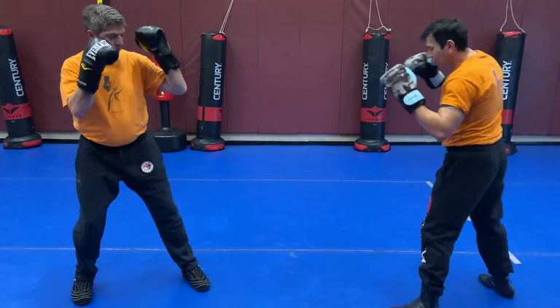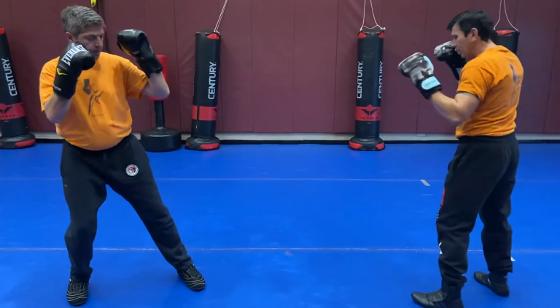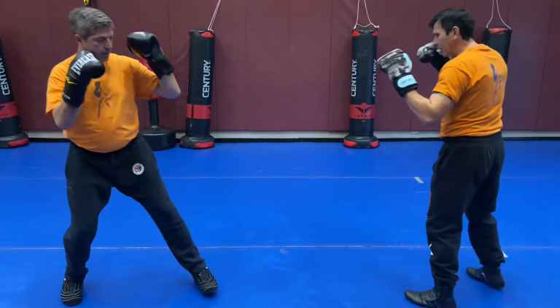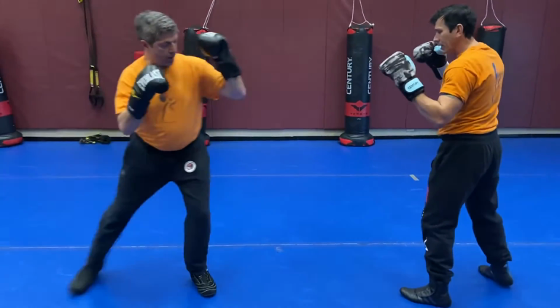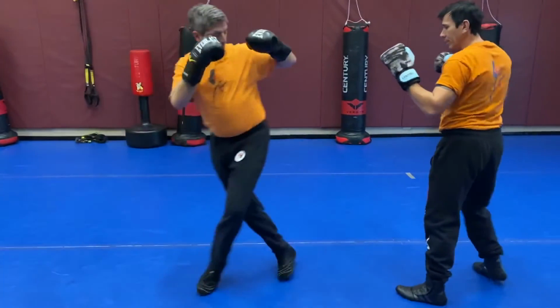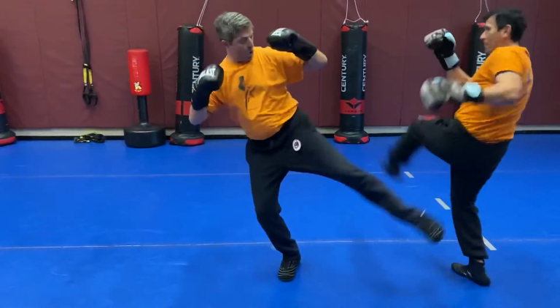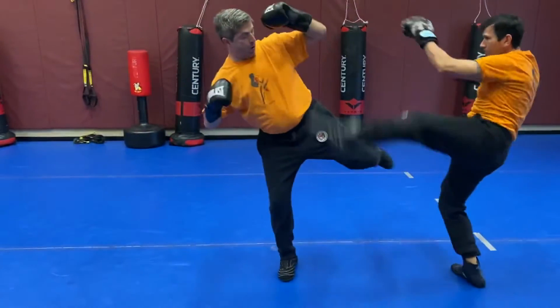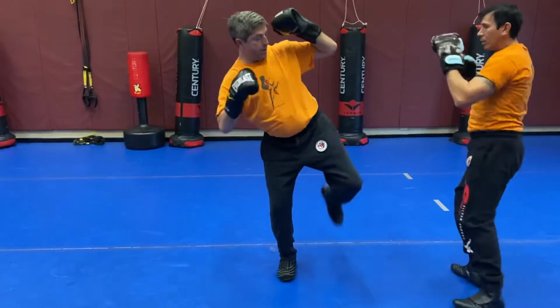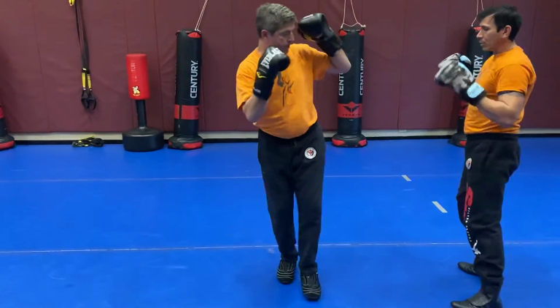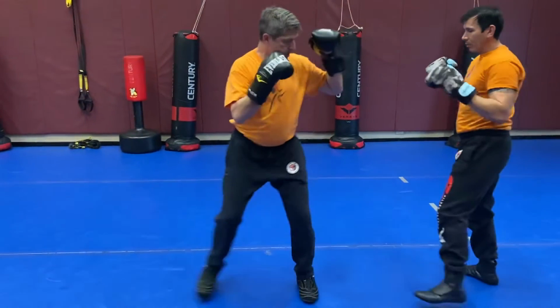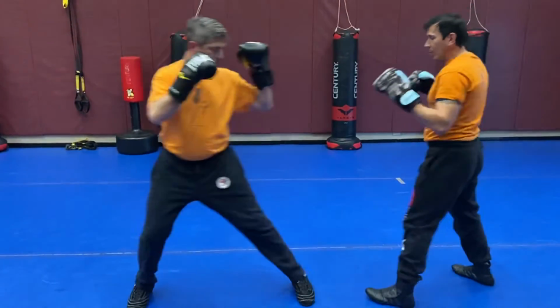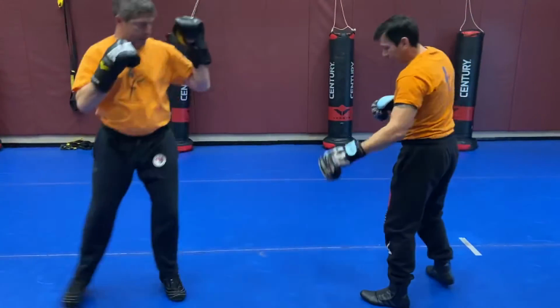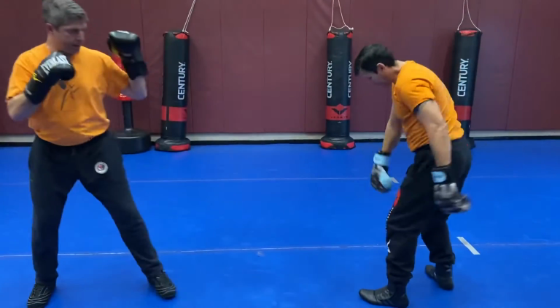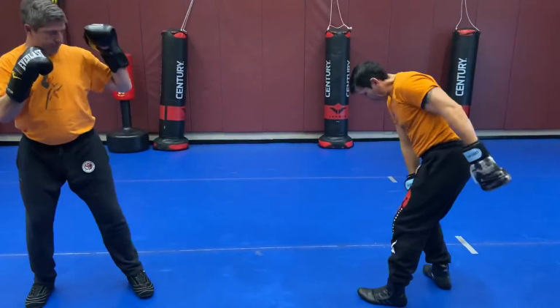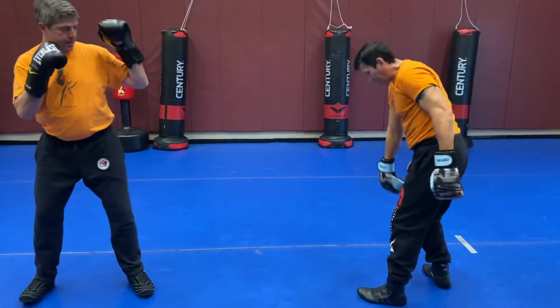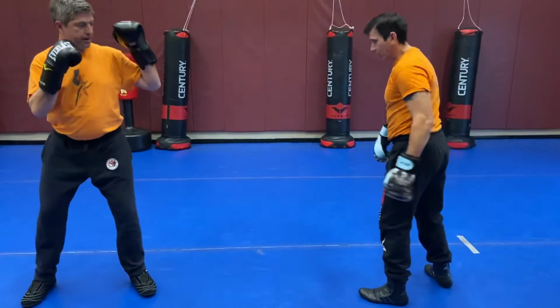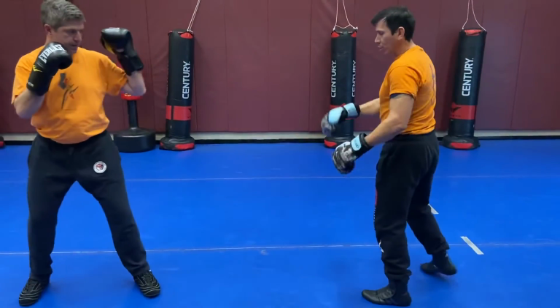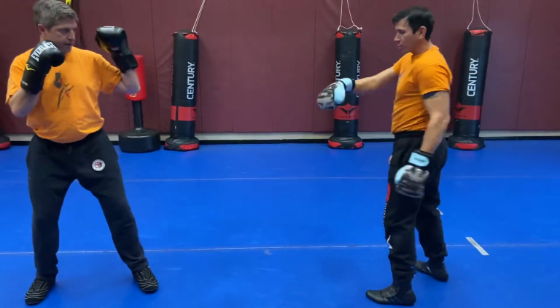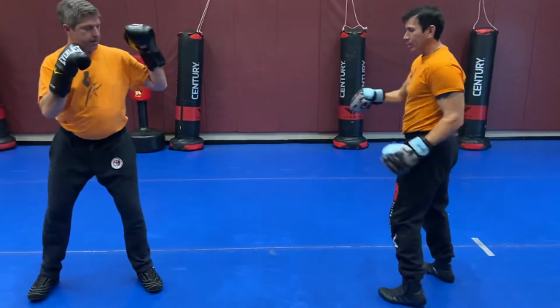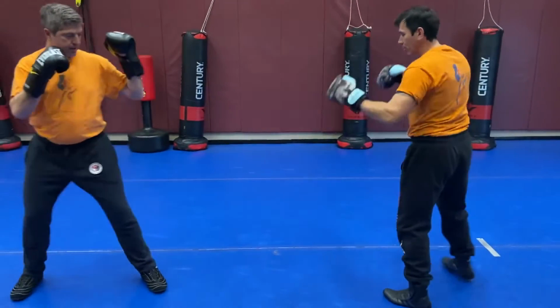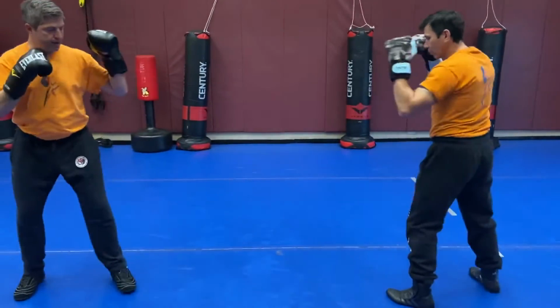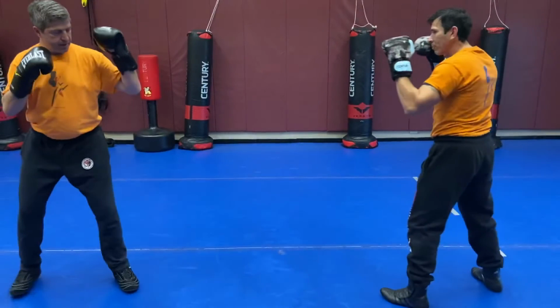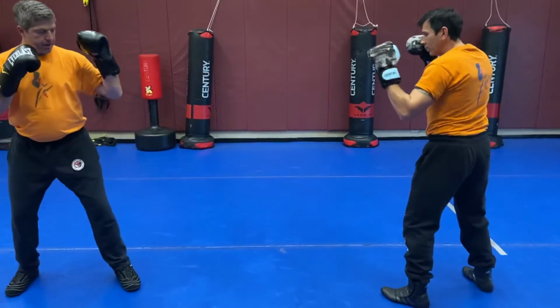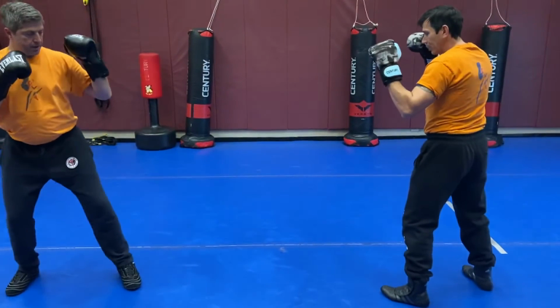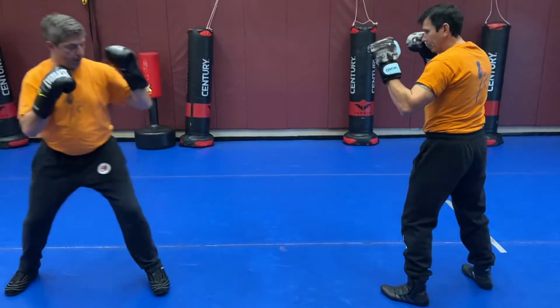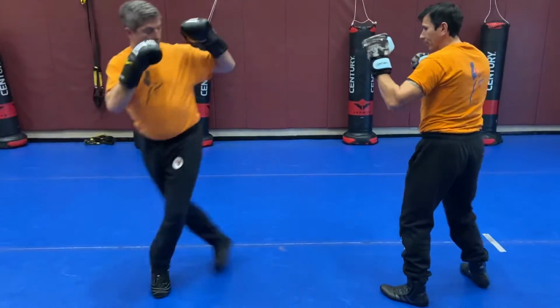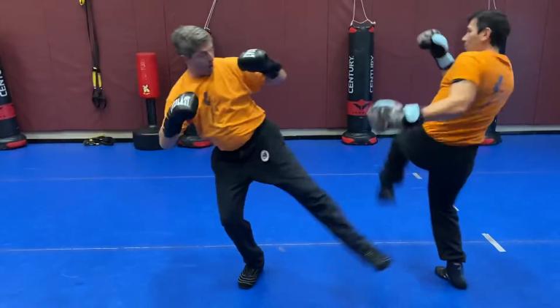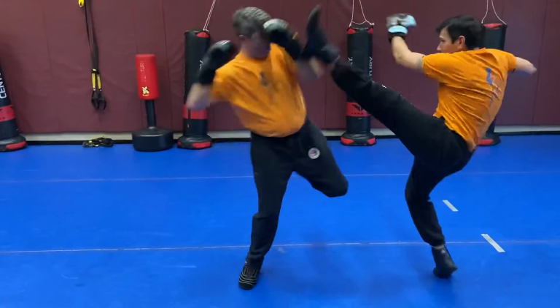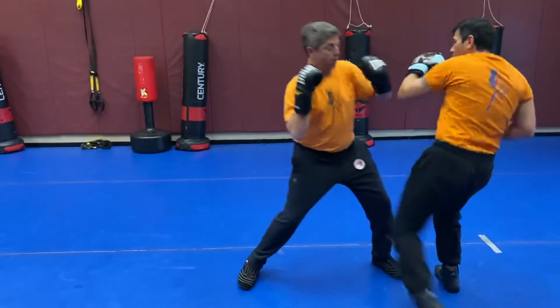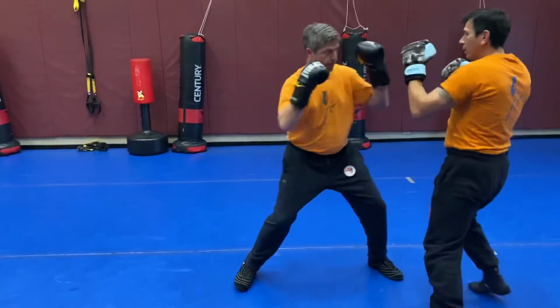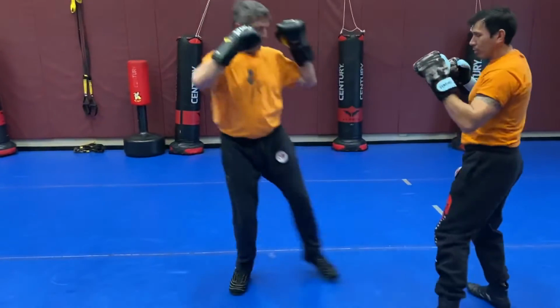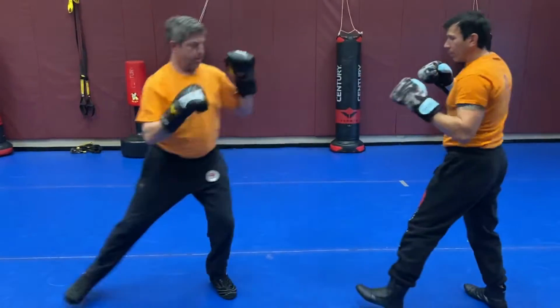So he's coming in, nice and easy. I'm just coming up high. If he kicks — see how I graze the back leg — so he's a little close. We want to start a little bit further away so that he's only hitting my front leg. And it goes up high.